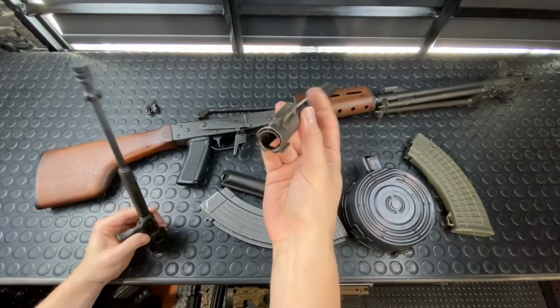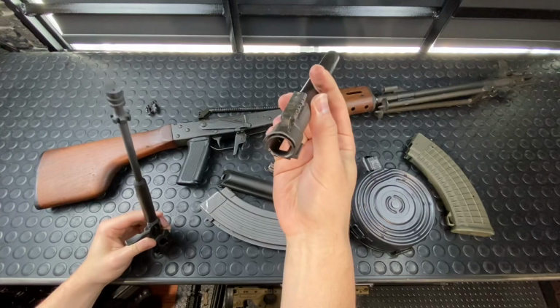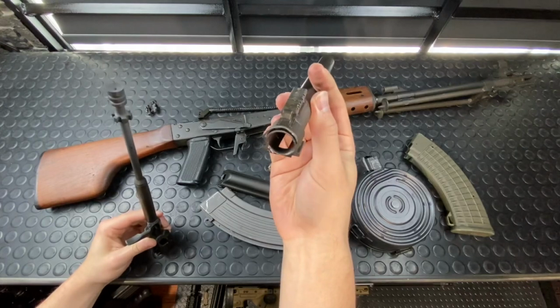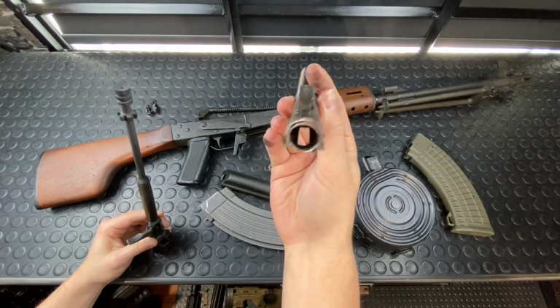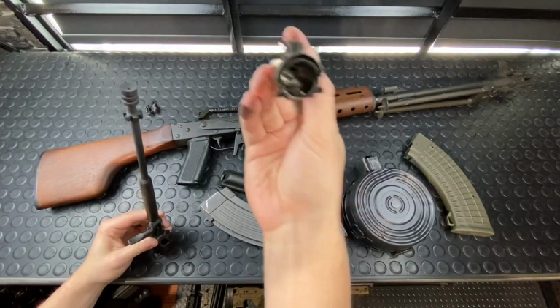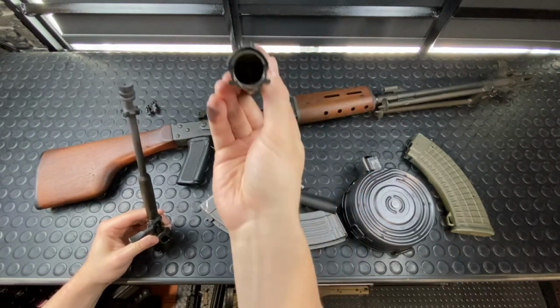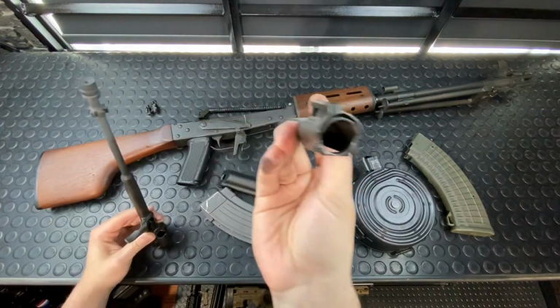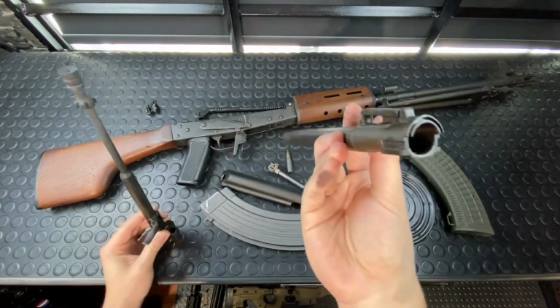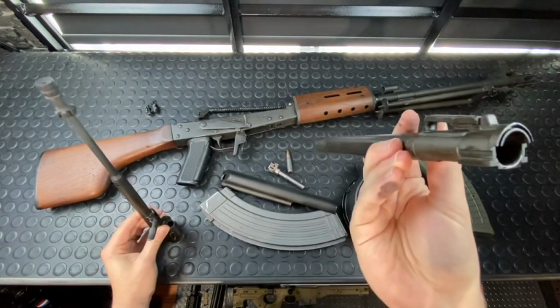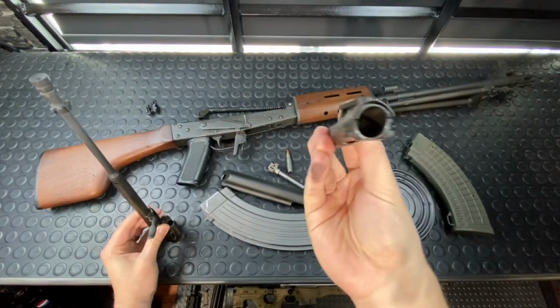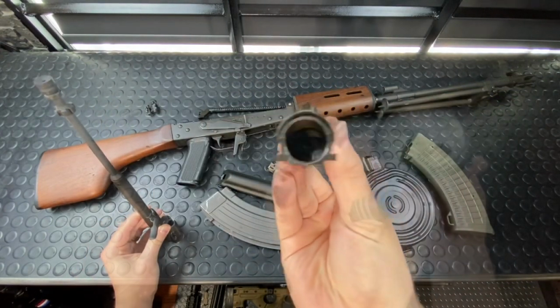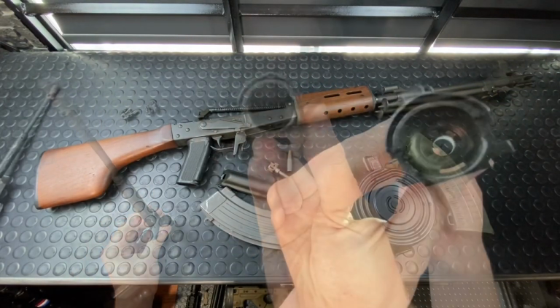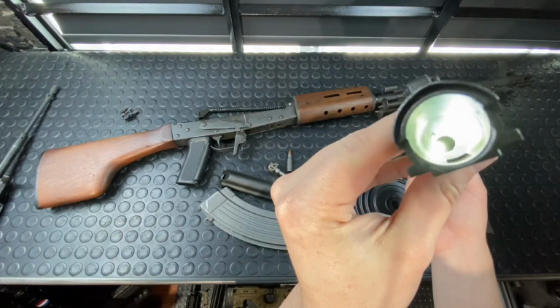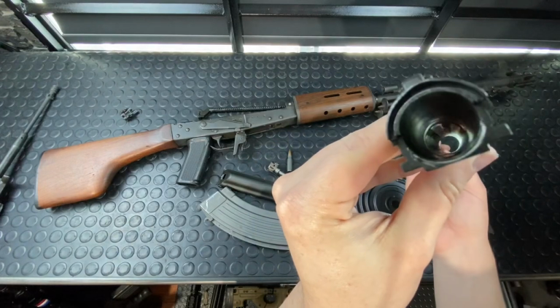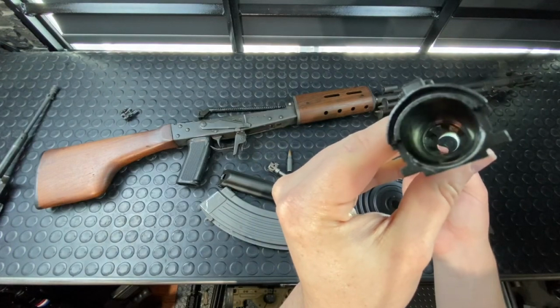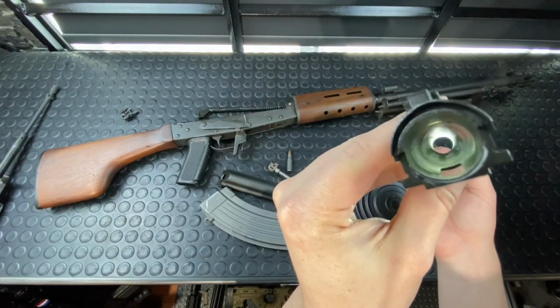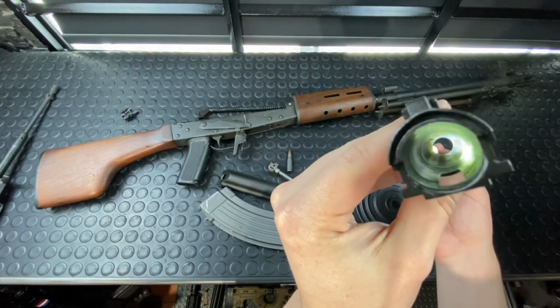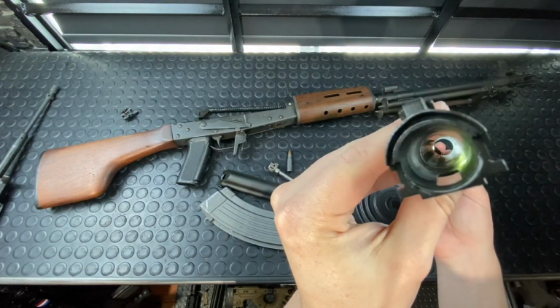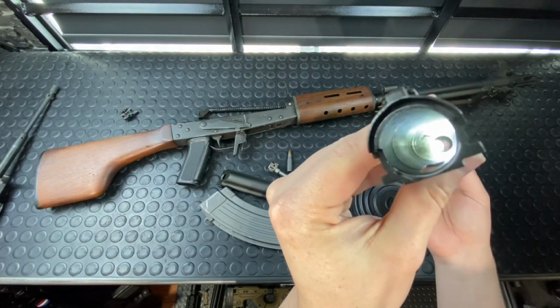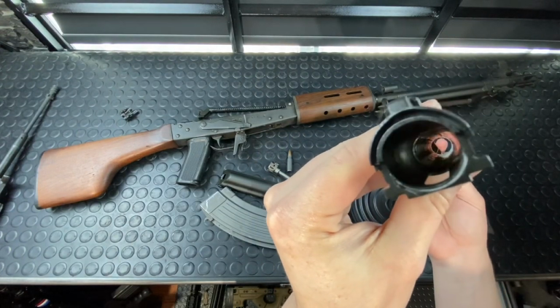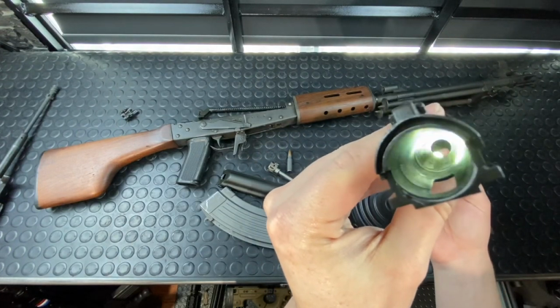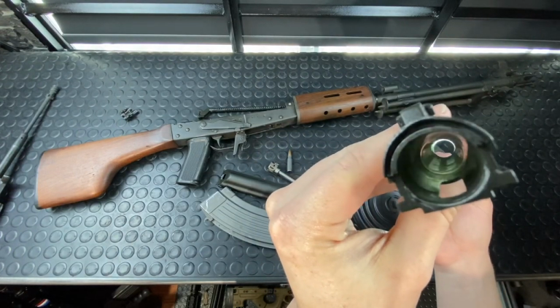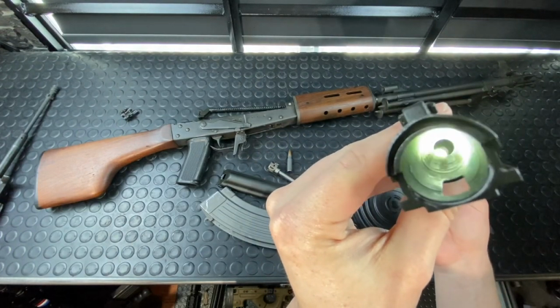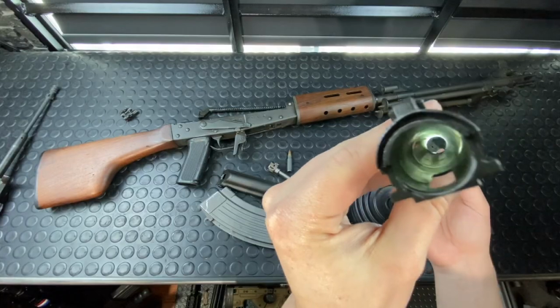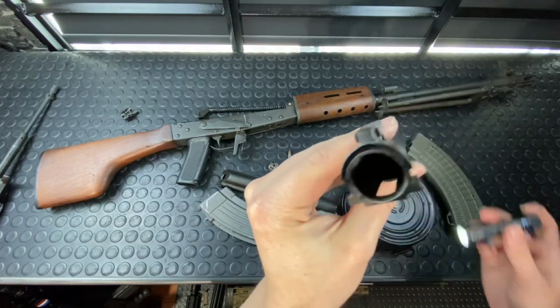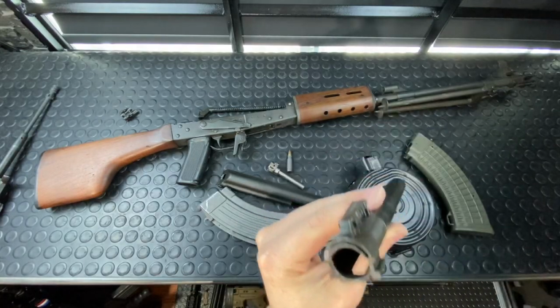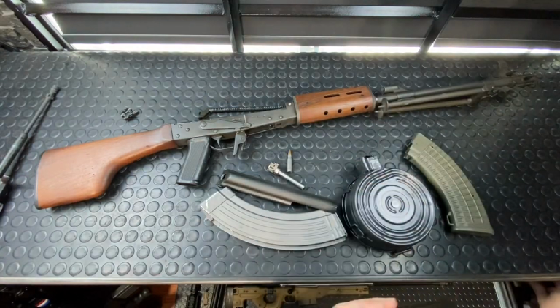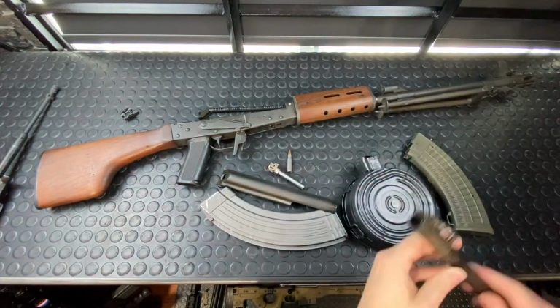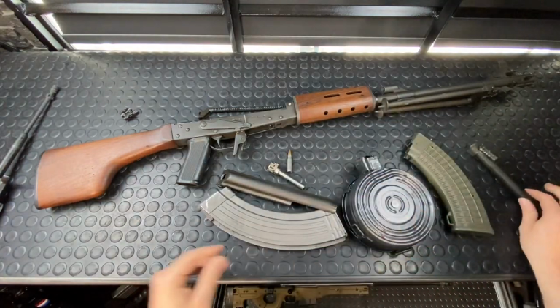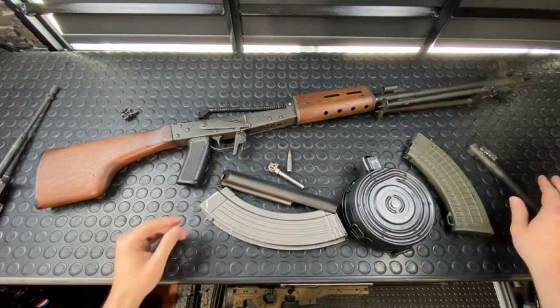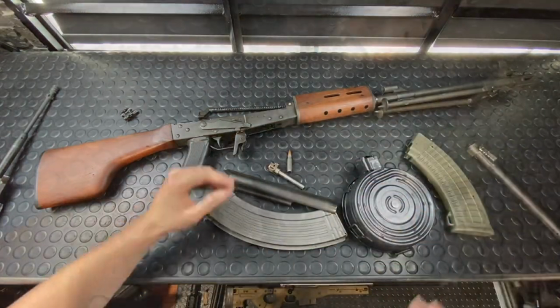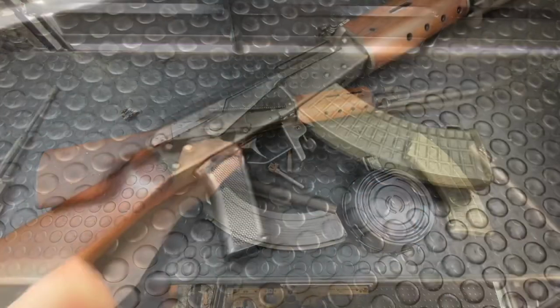You can actually see grooves inside here. So if you guys can kind of see the little slots all the way down there, they almost look like straight rifling. But yeah, that's just from those guys running down the edges of that.